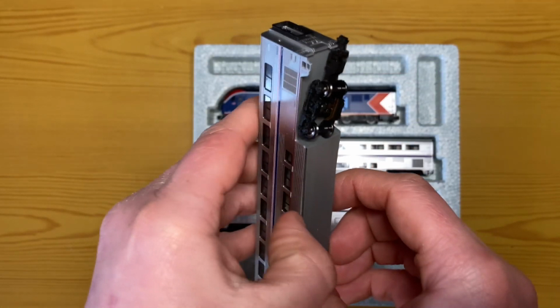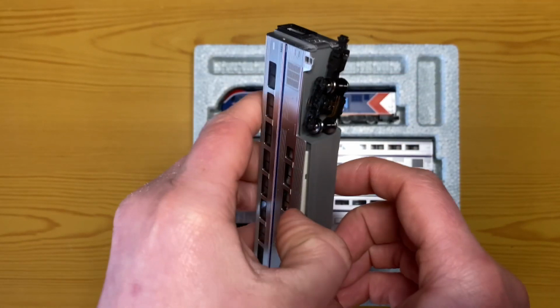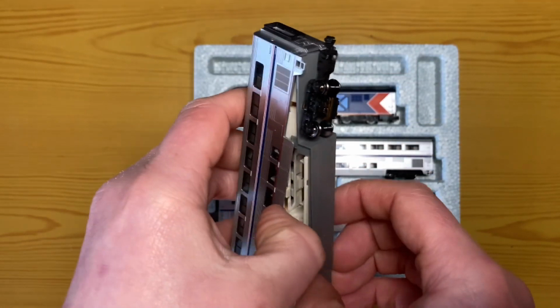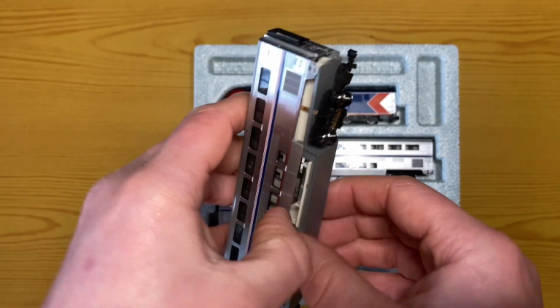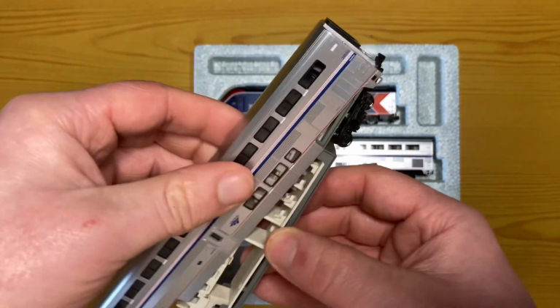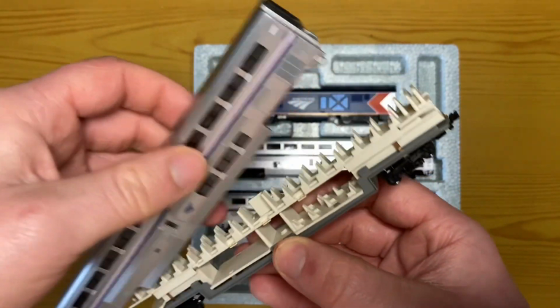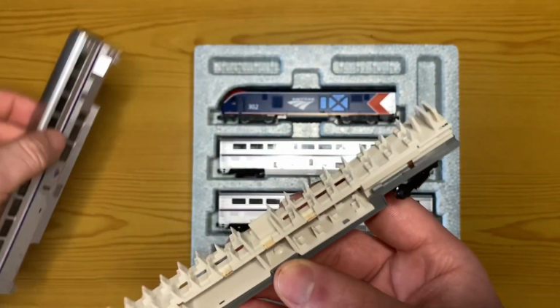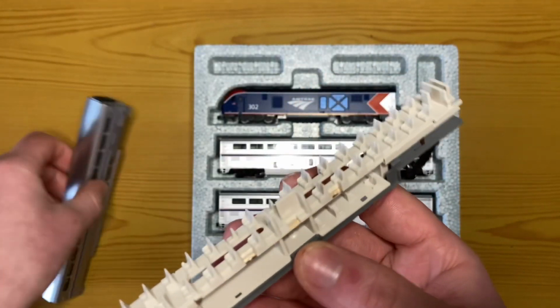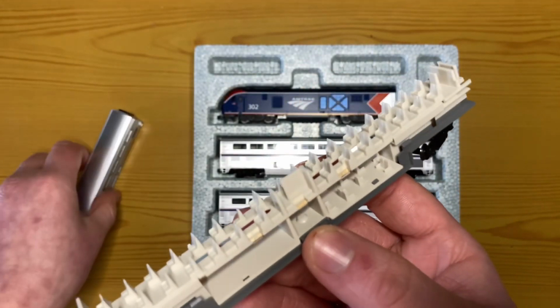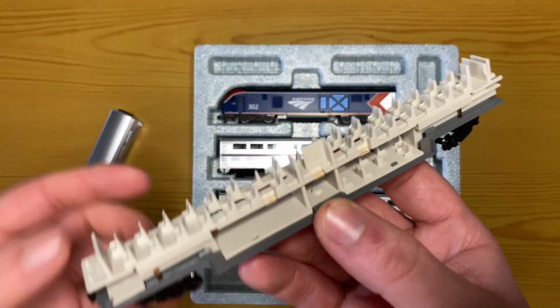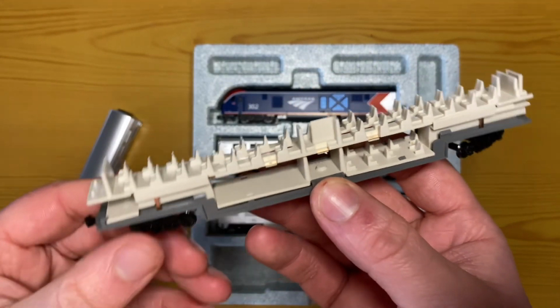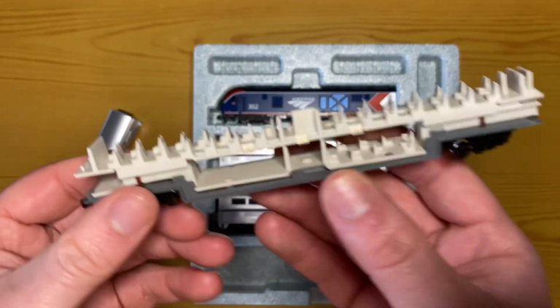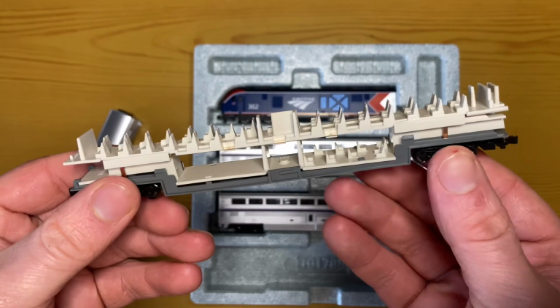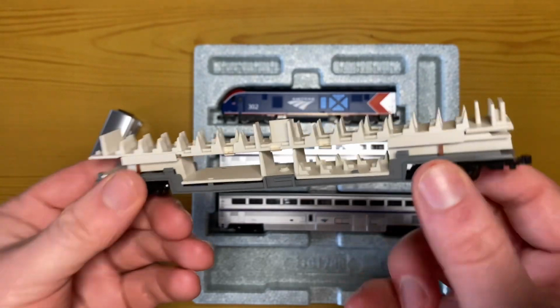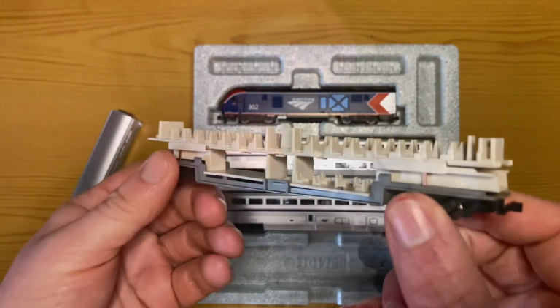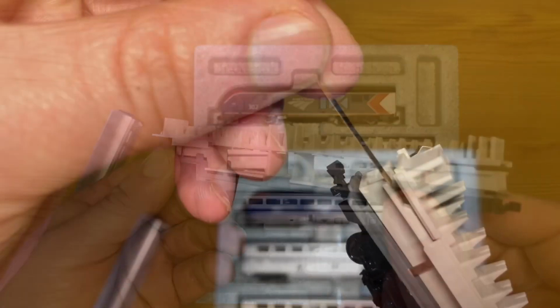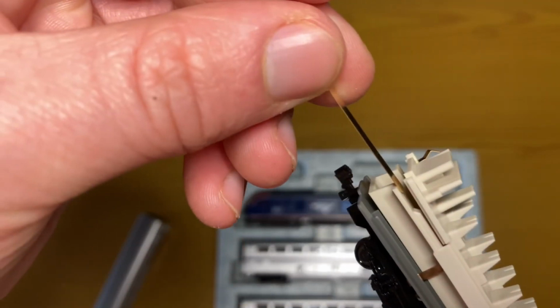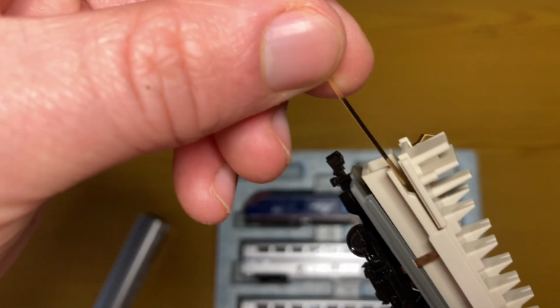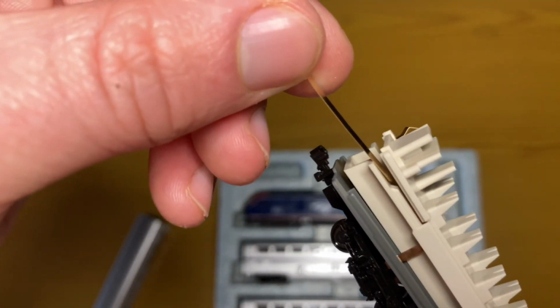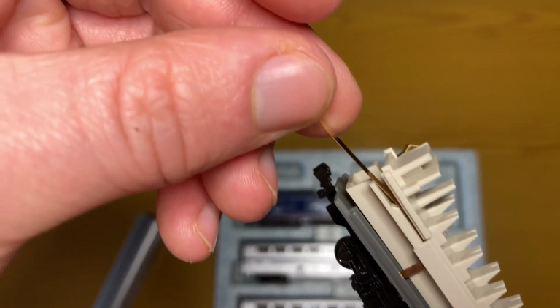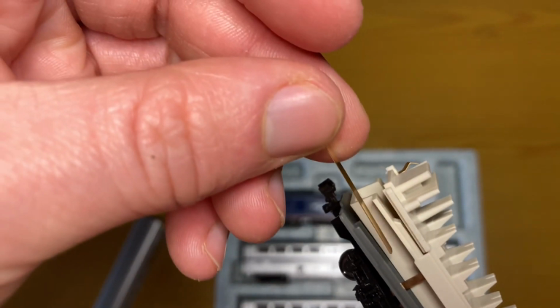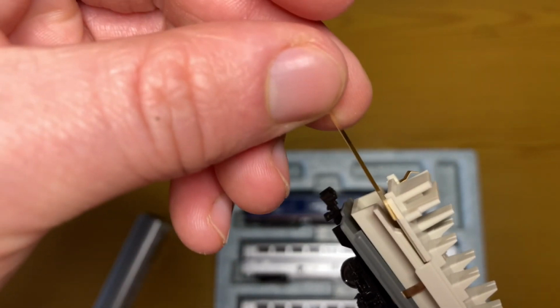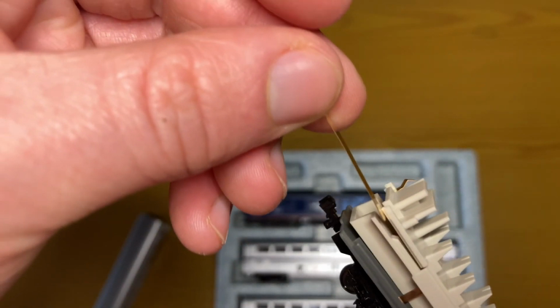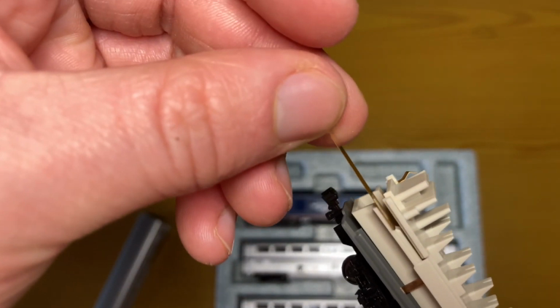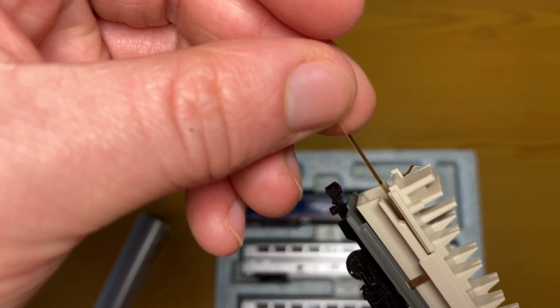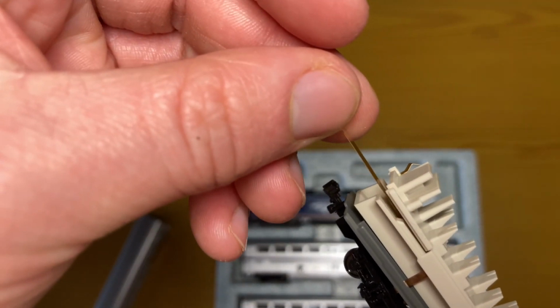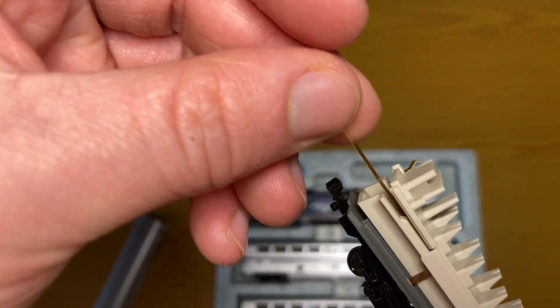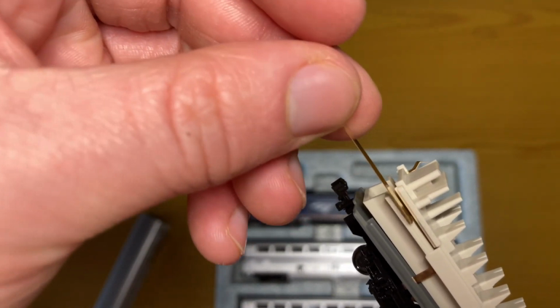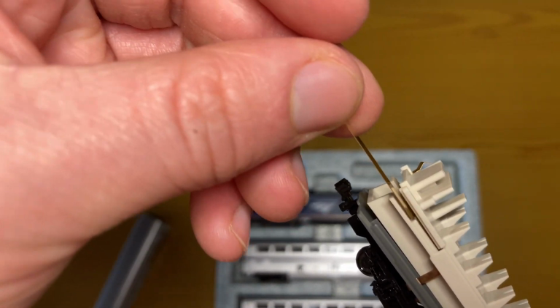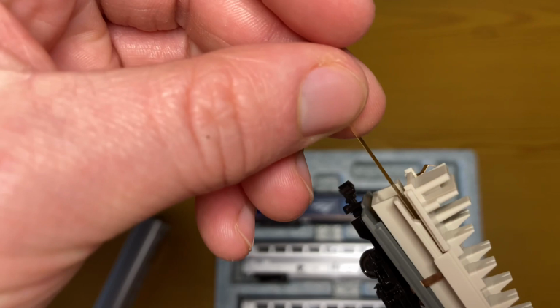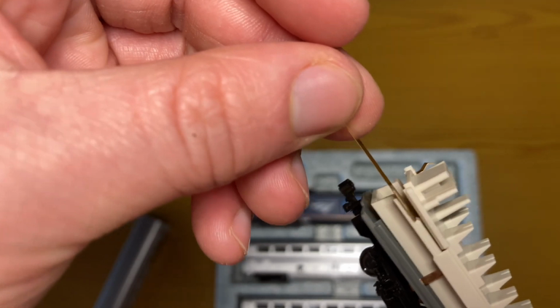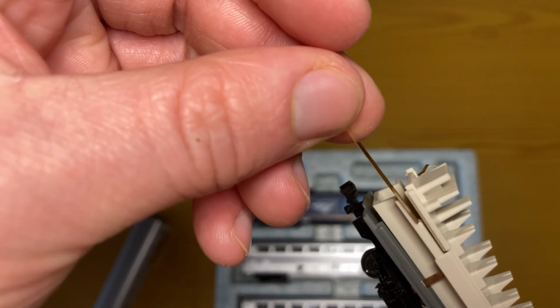First things first, remove the shell of the car from the chassis and set it aside. Next, put the two brass strips into the slots at the end of the car with the built-in doorway frame.